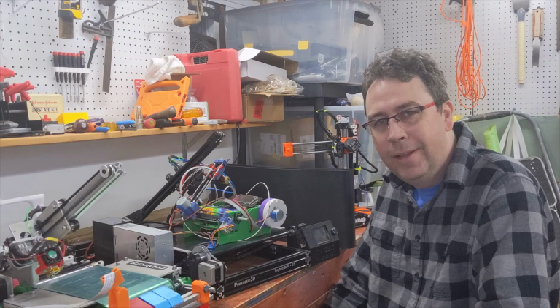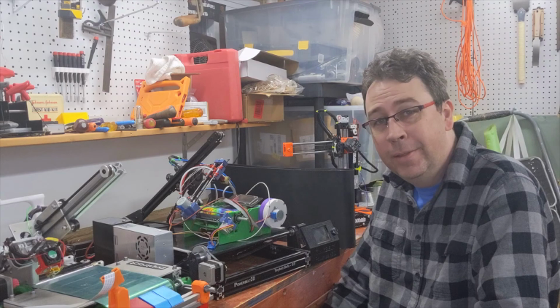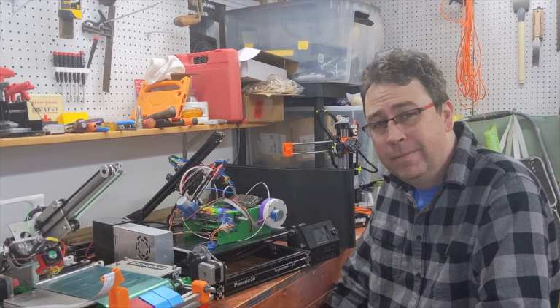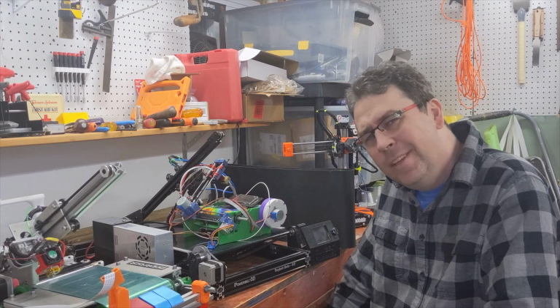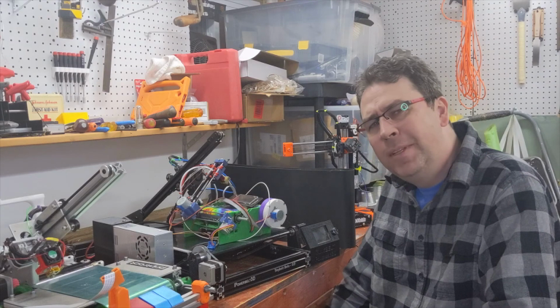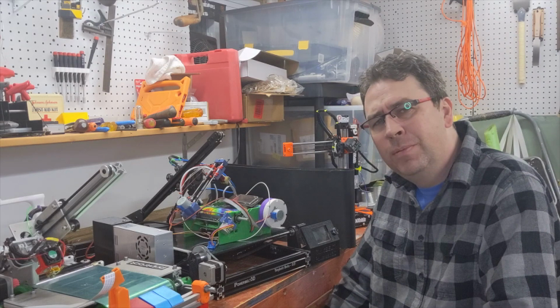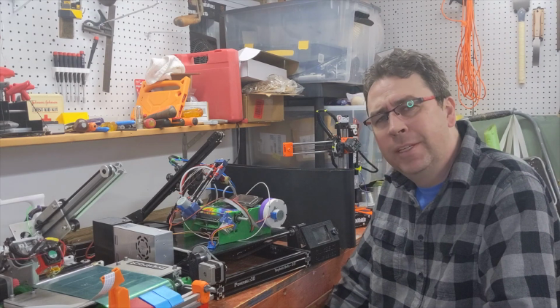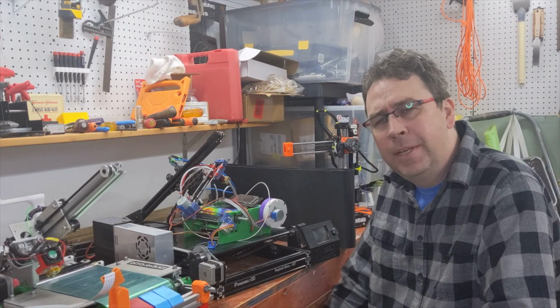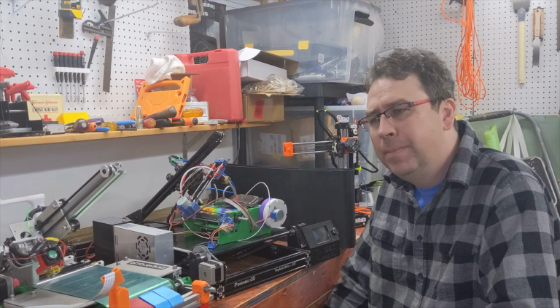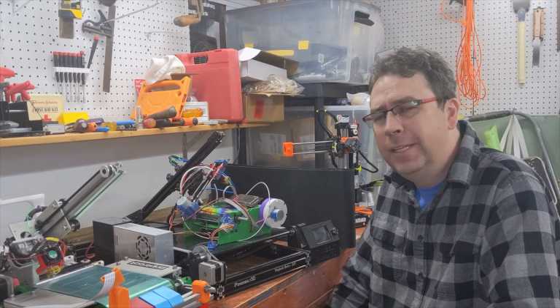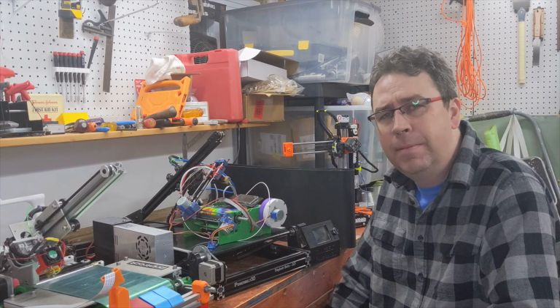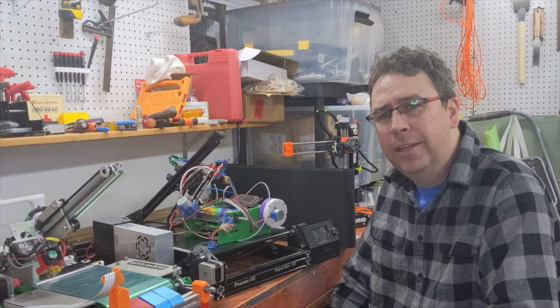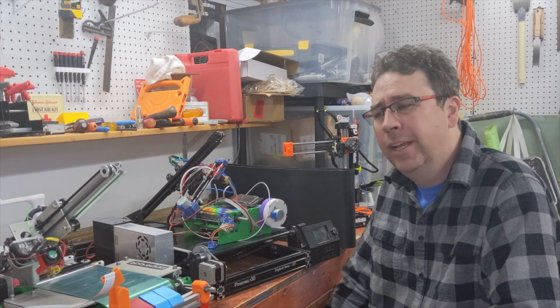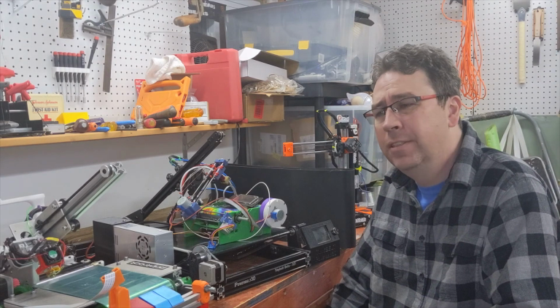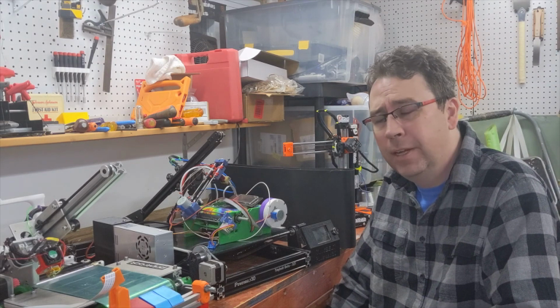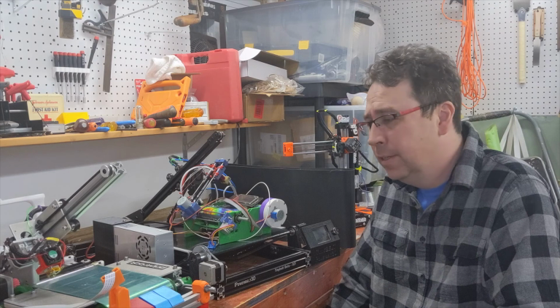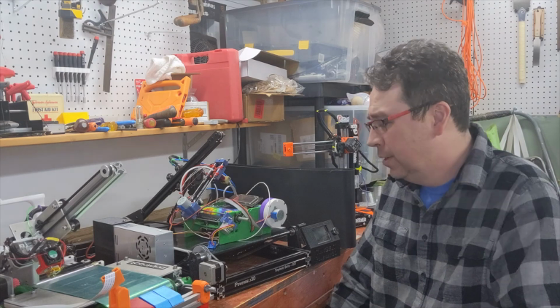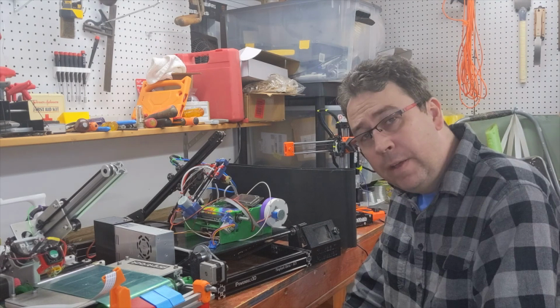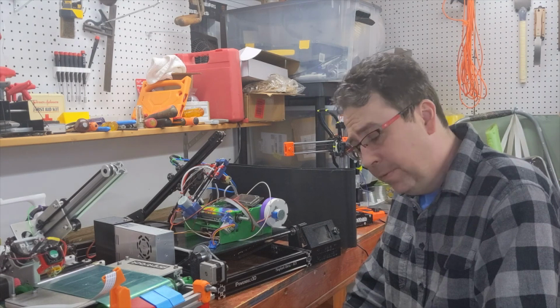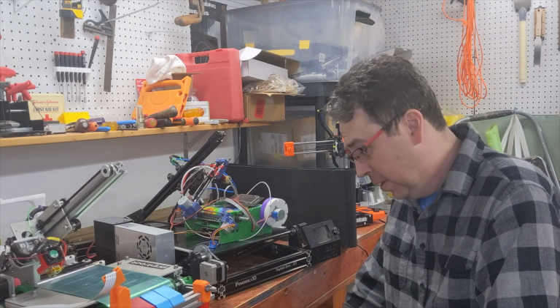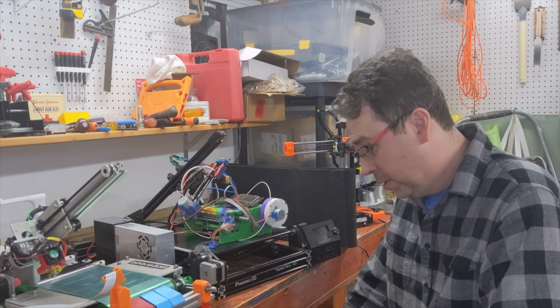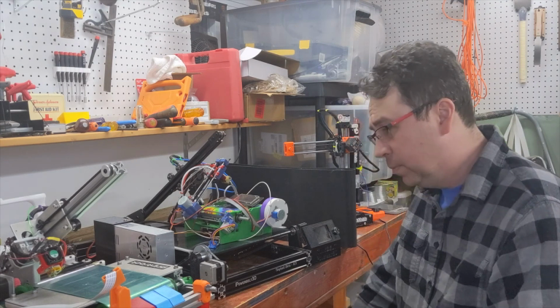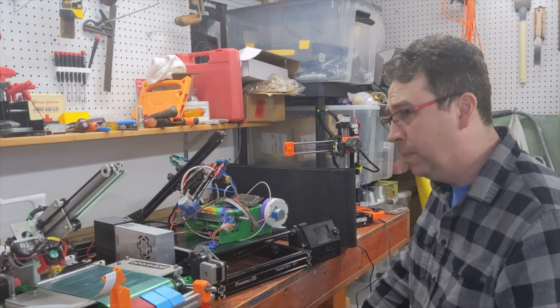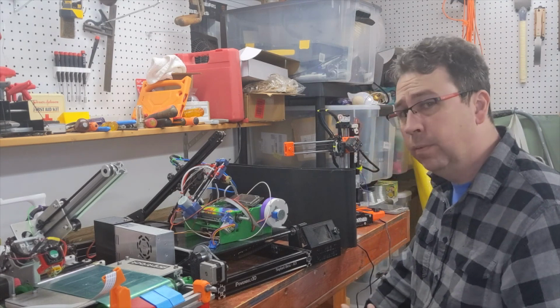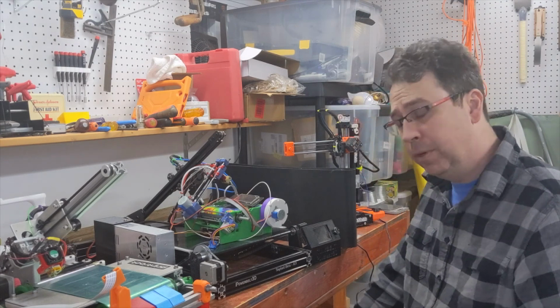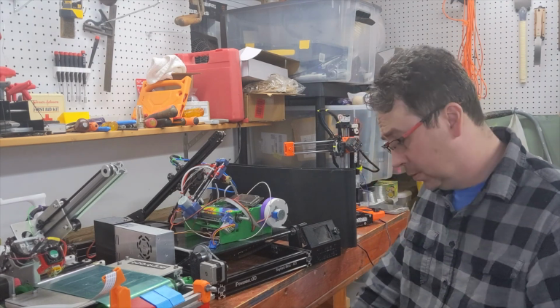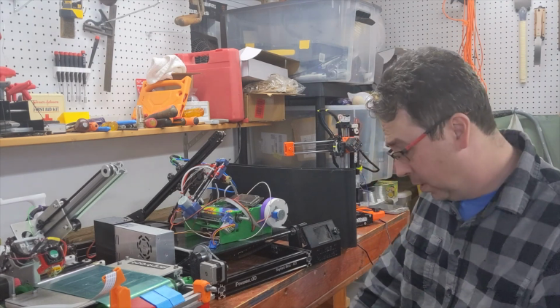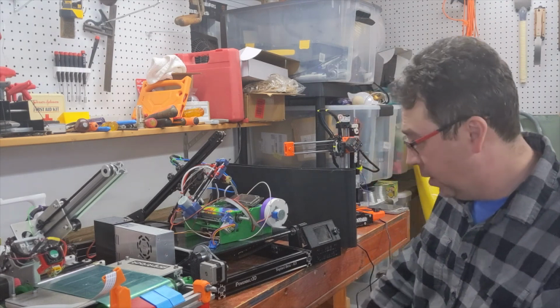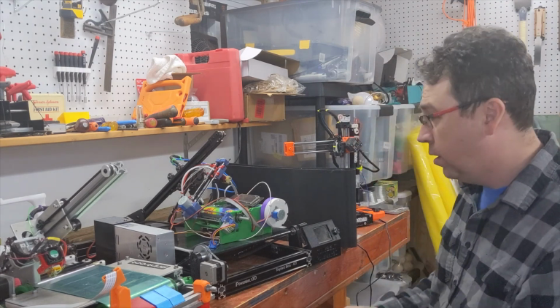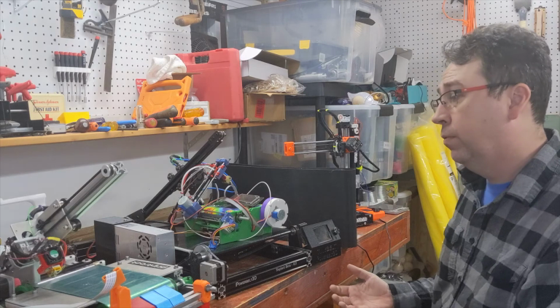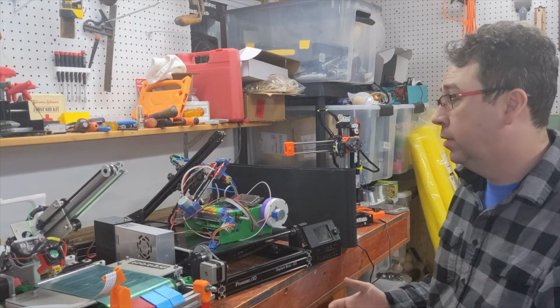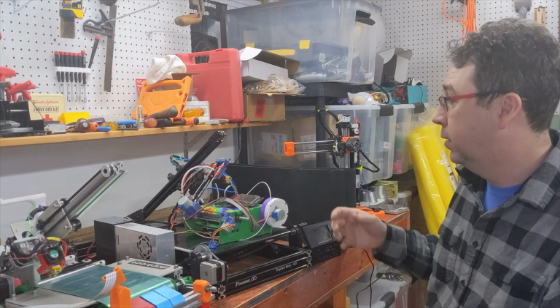Hello there. Sometimes when a project gets complicated it's best to take a step back and simplify. I've done a fair bit of work on smooth belt 3D printers, and lately there are more folks in the space.